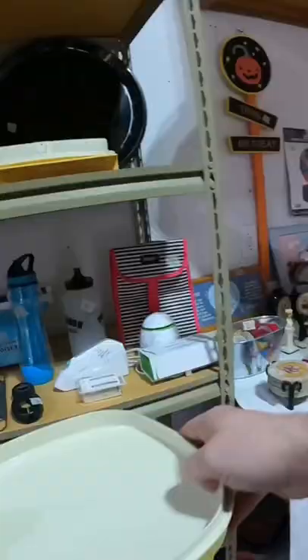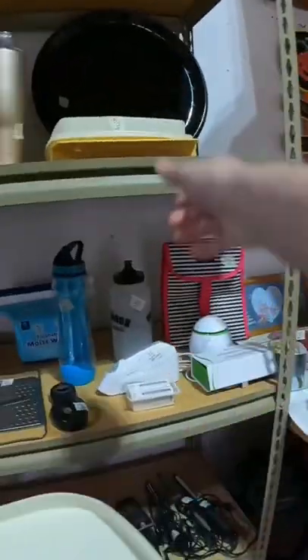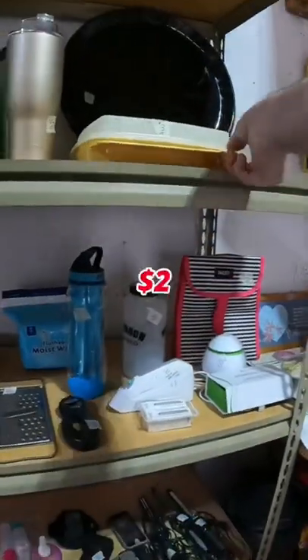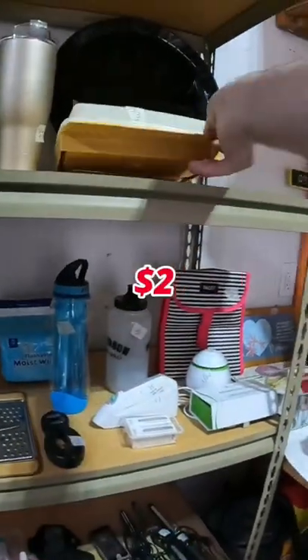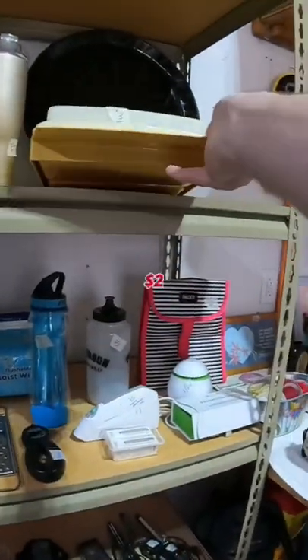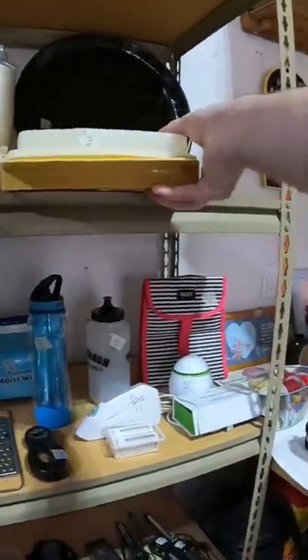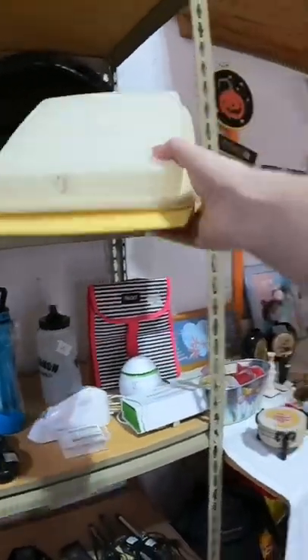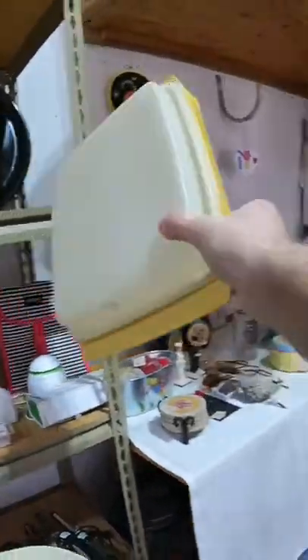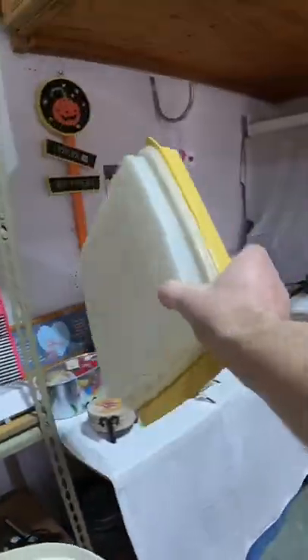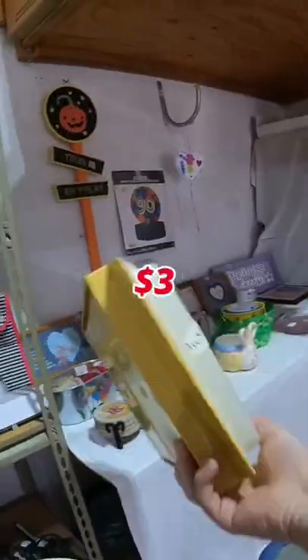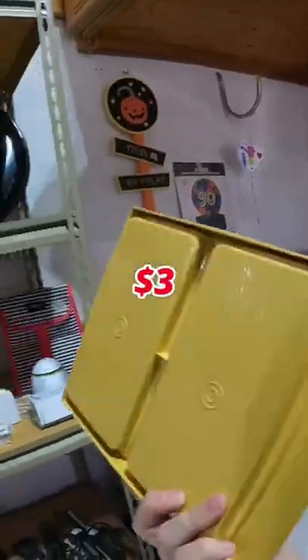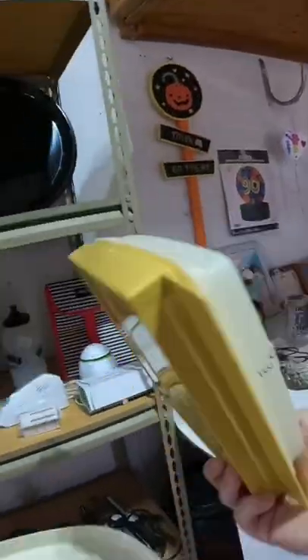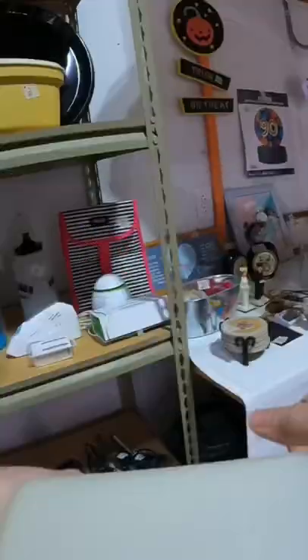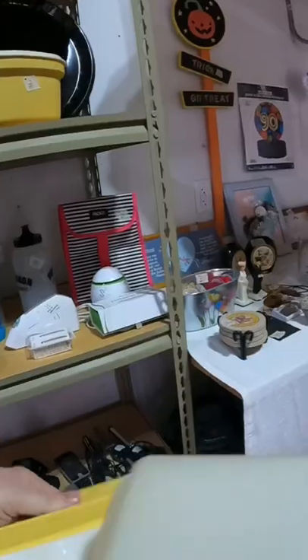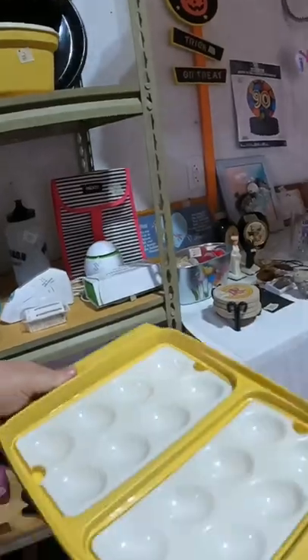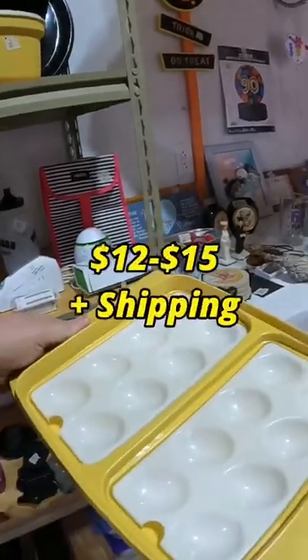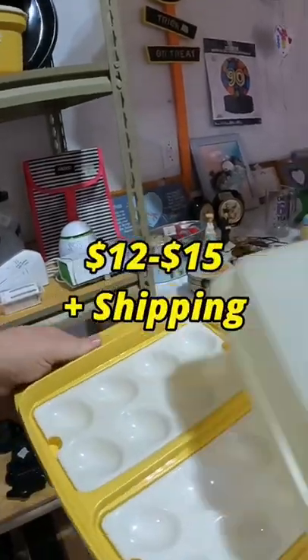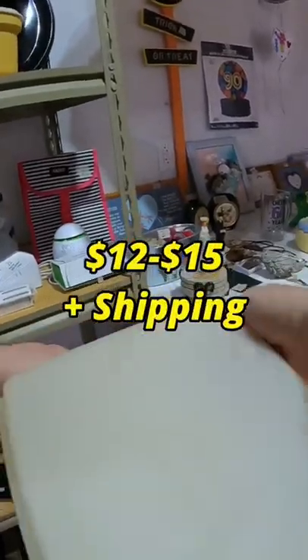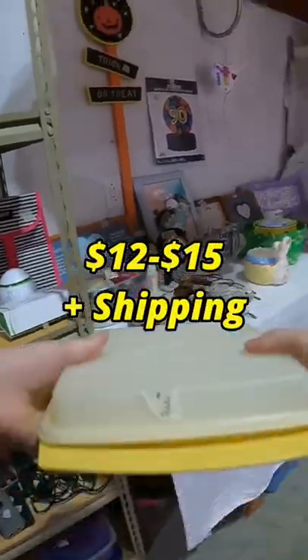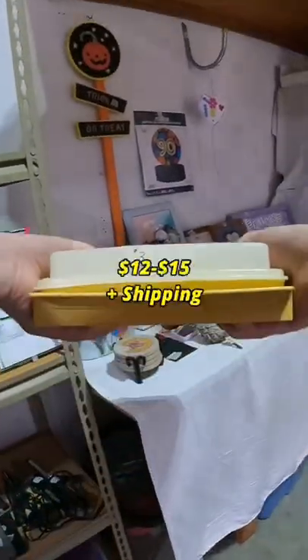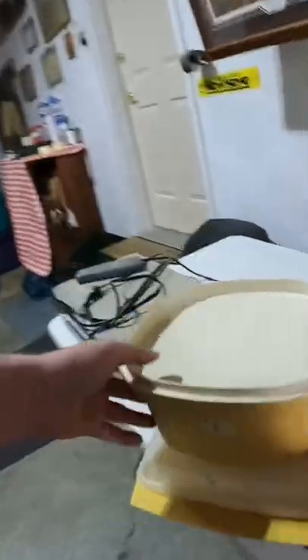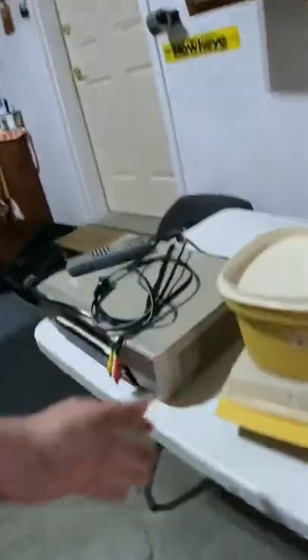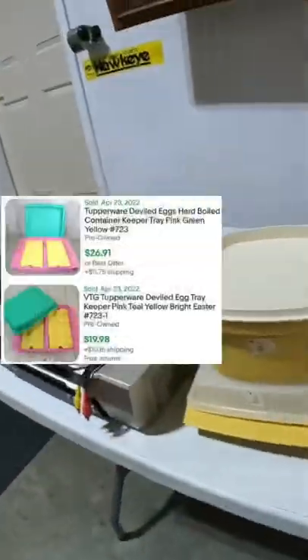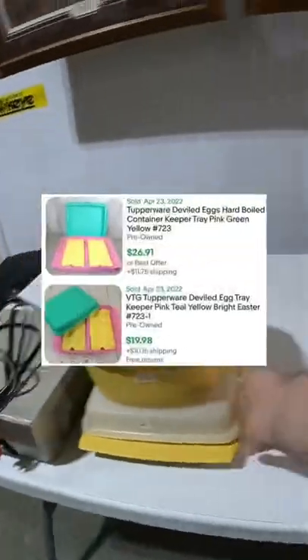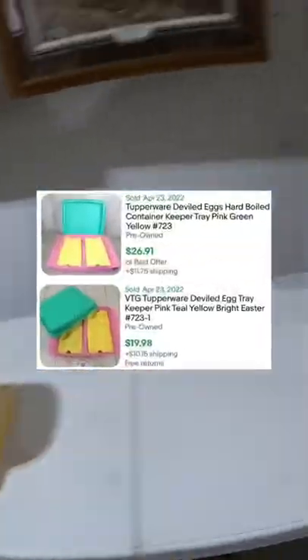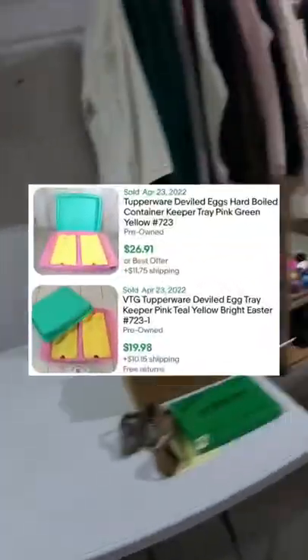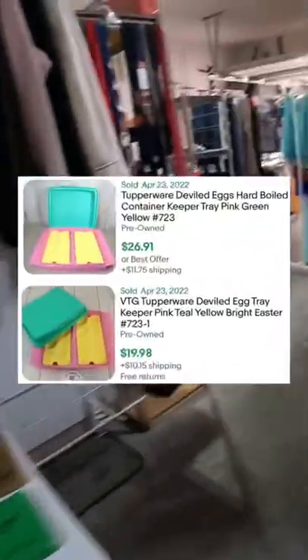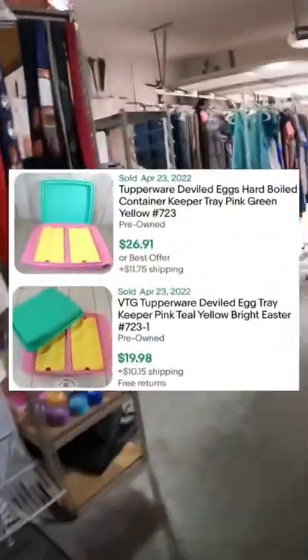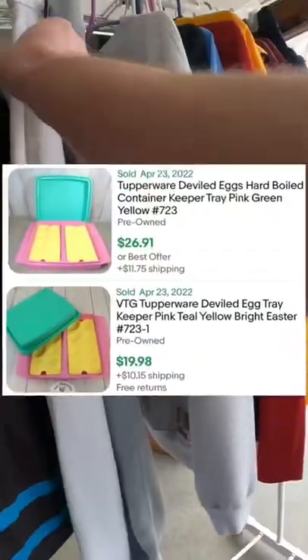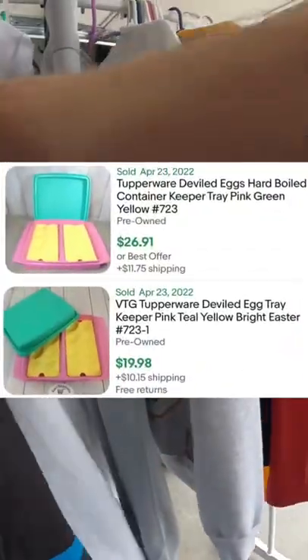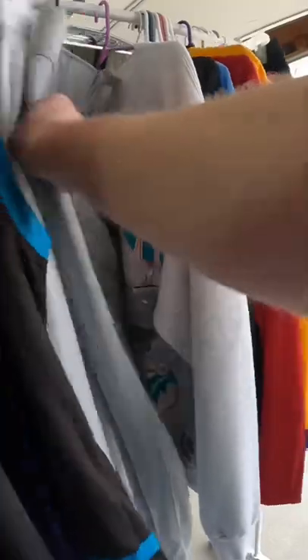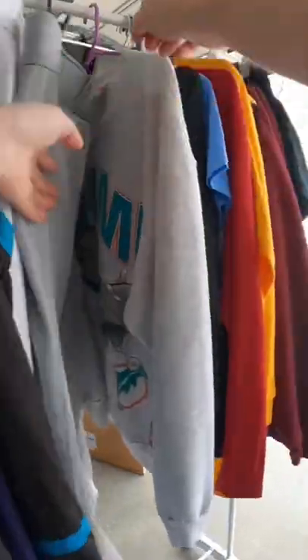I also grabbed this Tupperware steamer for two dollars and this Devil Dead carrier for three dollars. Those normally sell for around 12 to 15 each, but keep an eye out for these Devil Dead carriers — they can sell for a lot more.